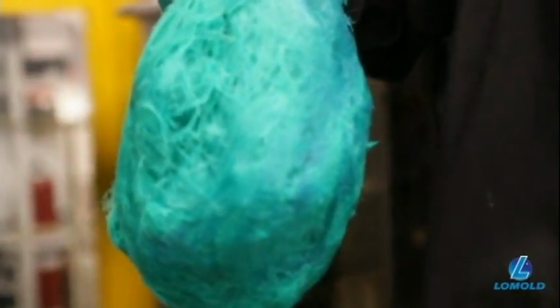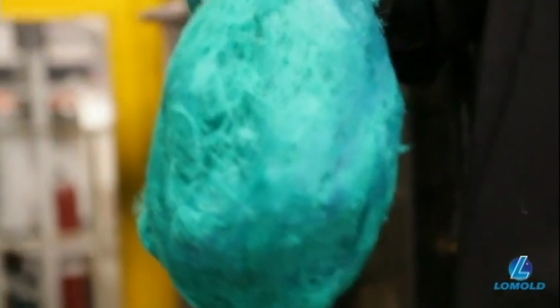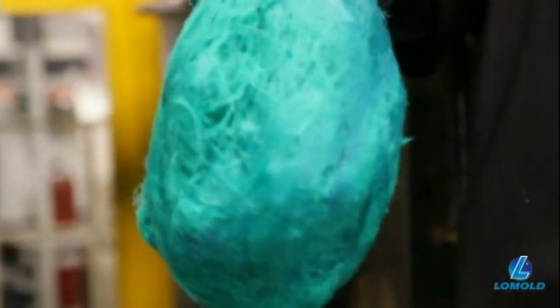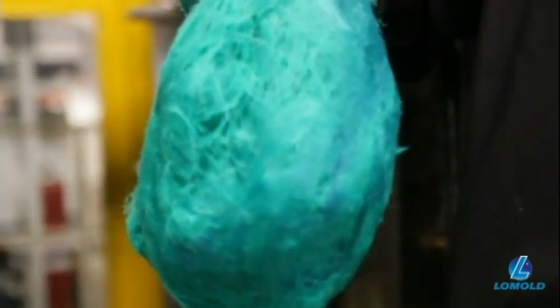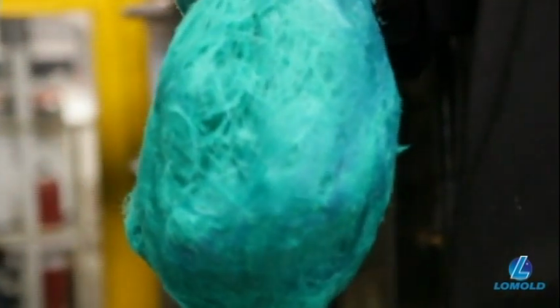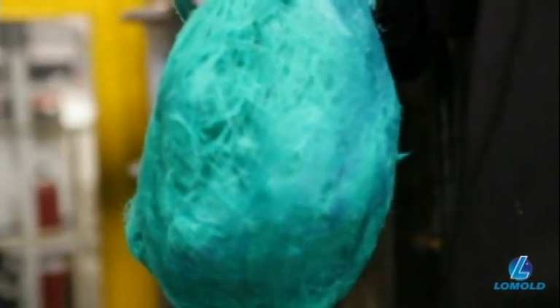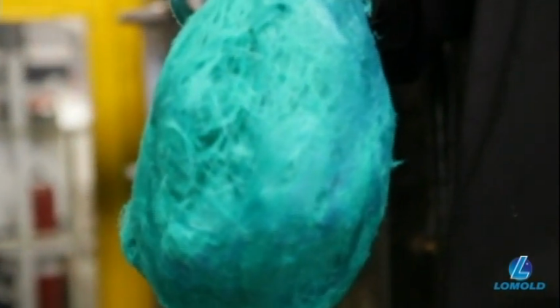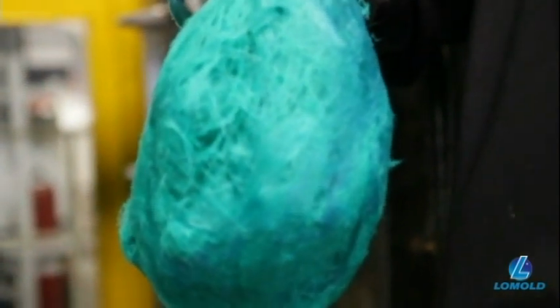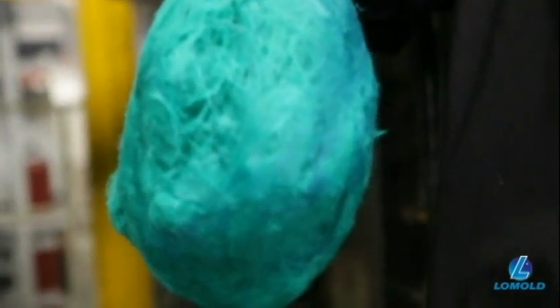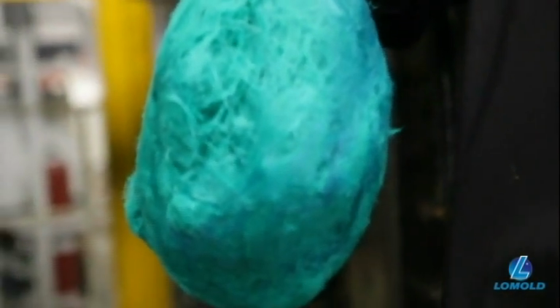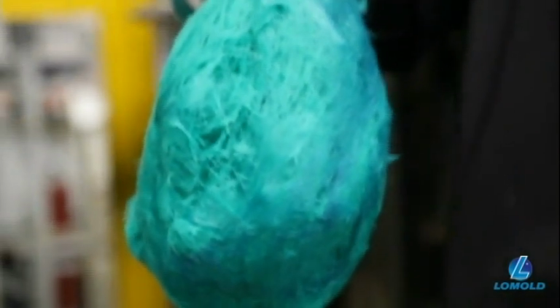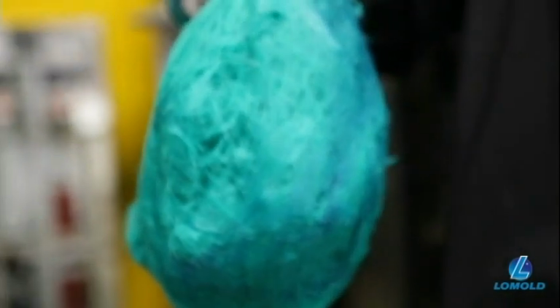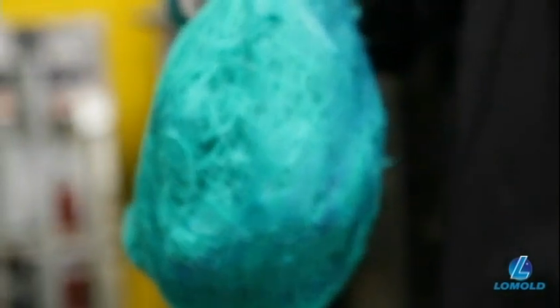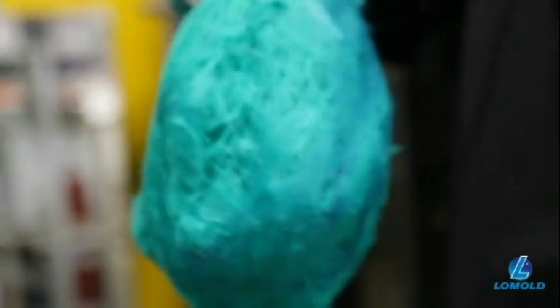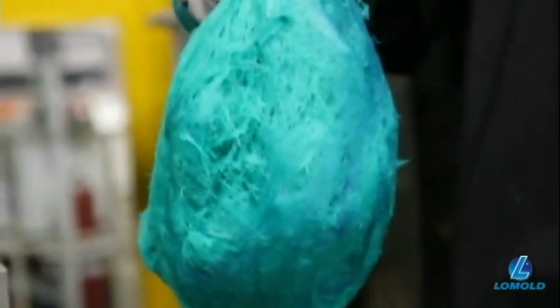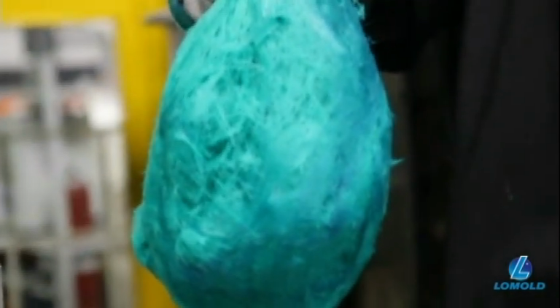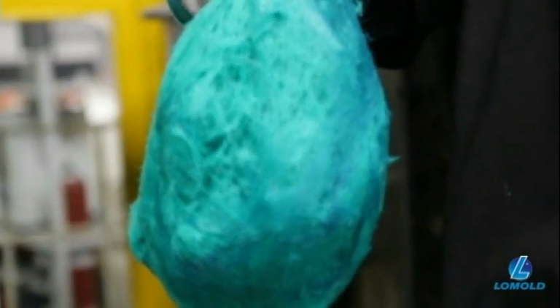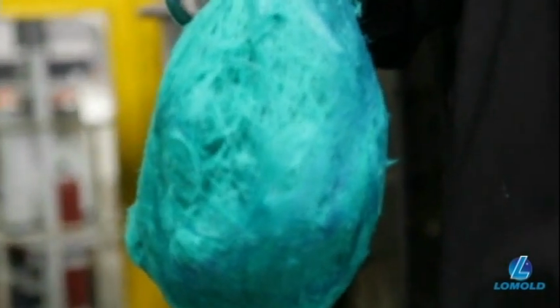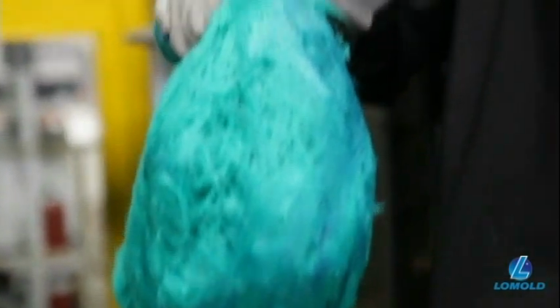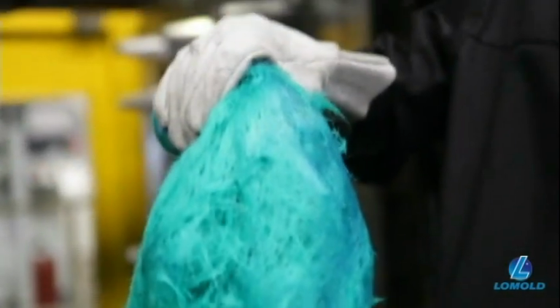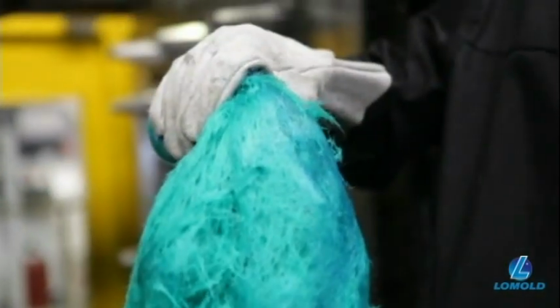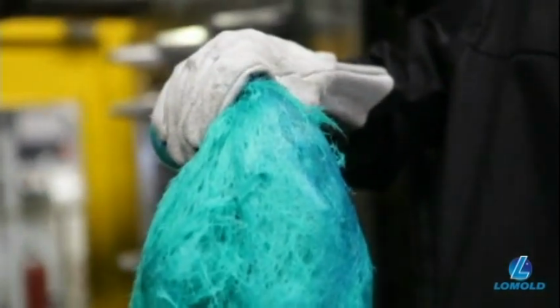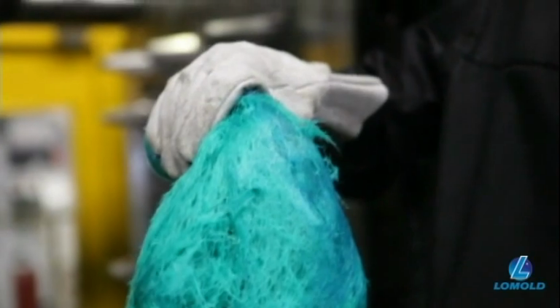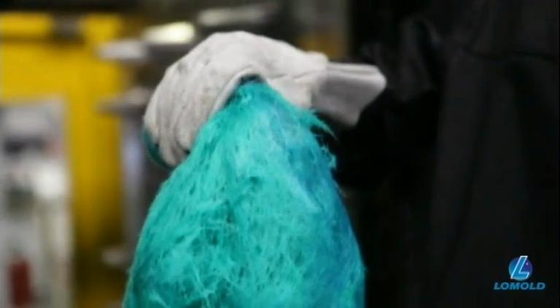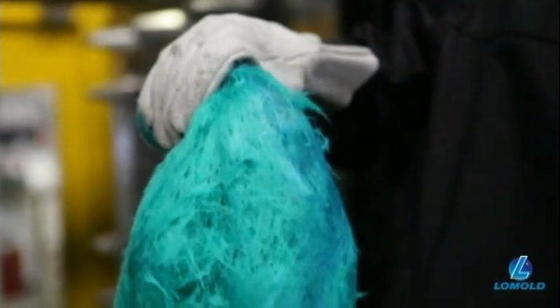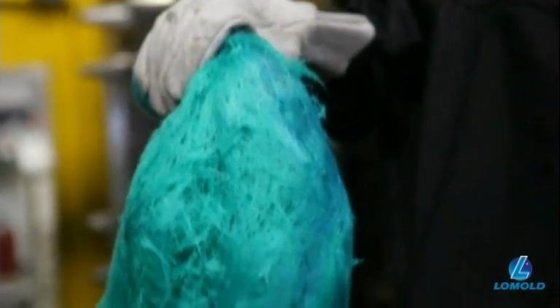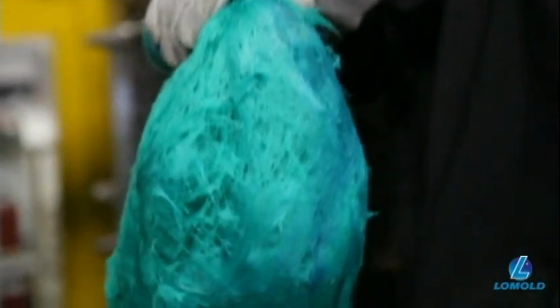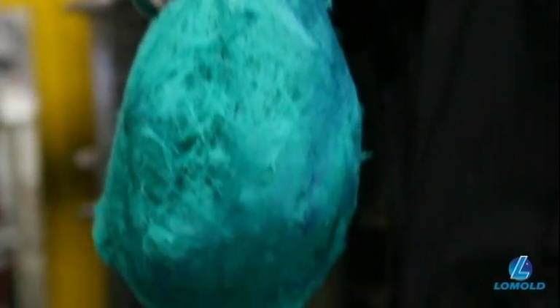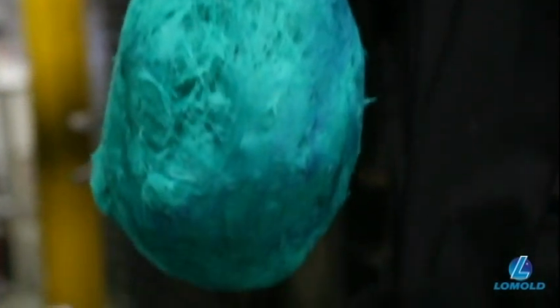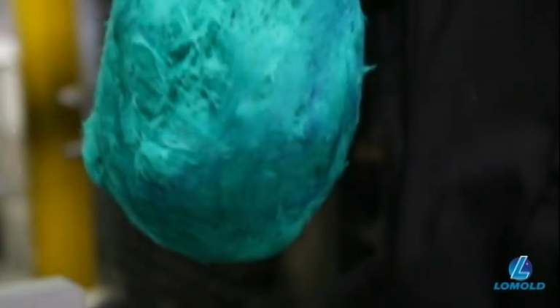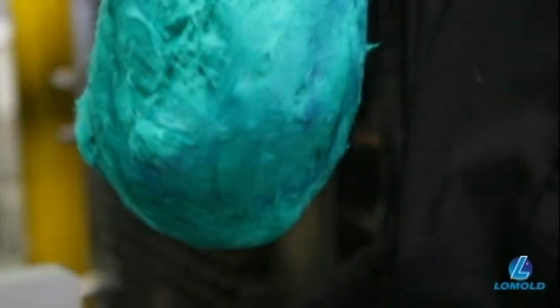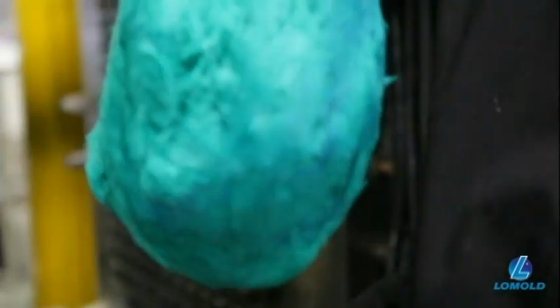Once injected into the mold, the long glass fibers form a matrix inside the polymer that works together to carry loads.